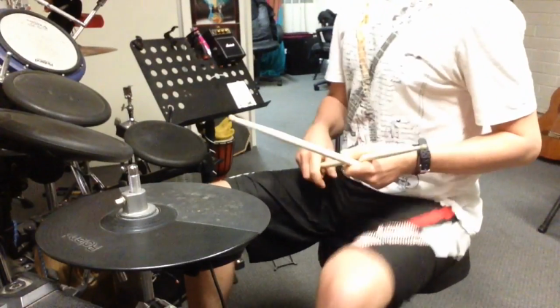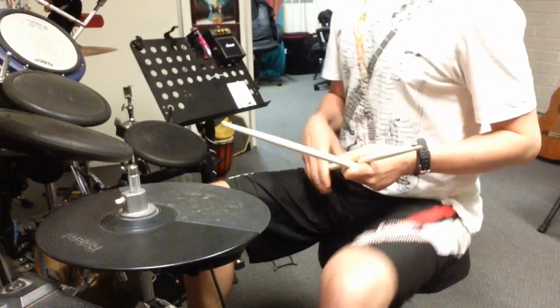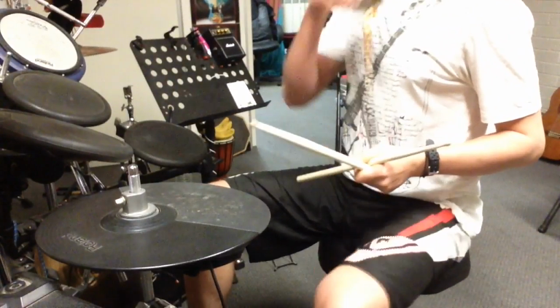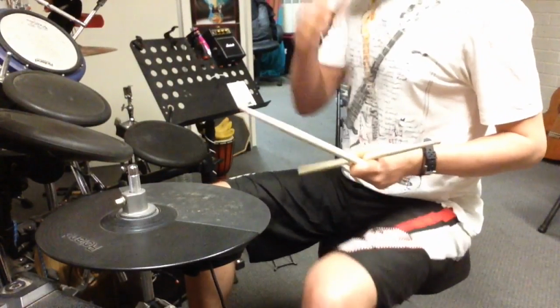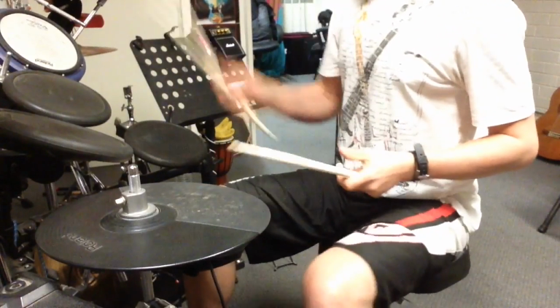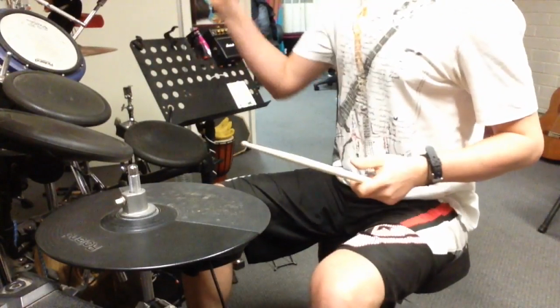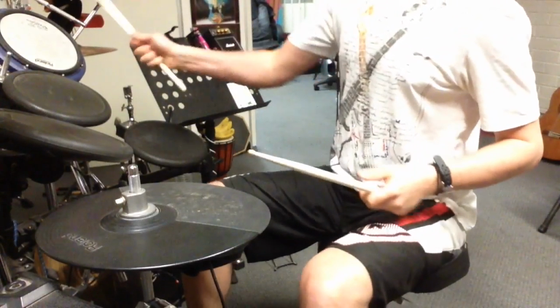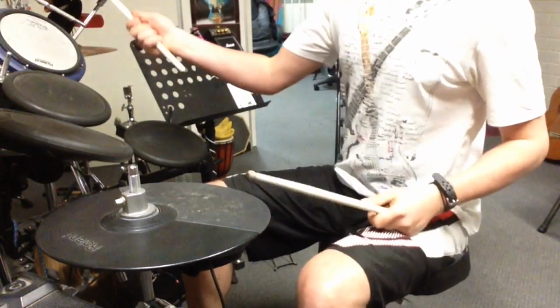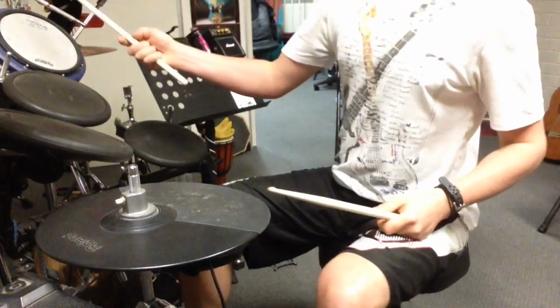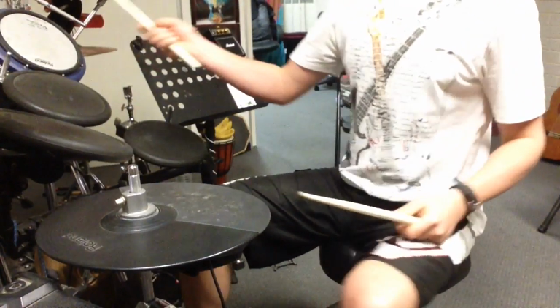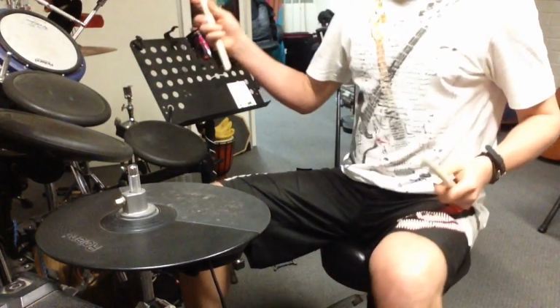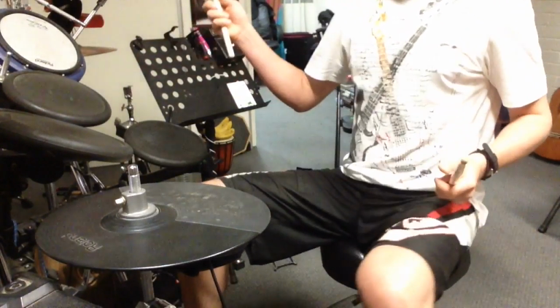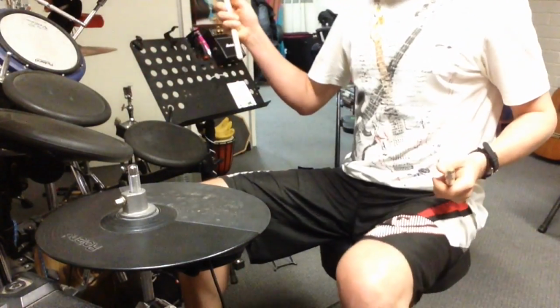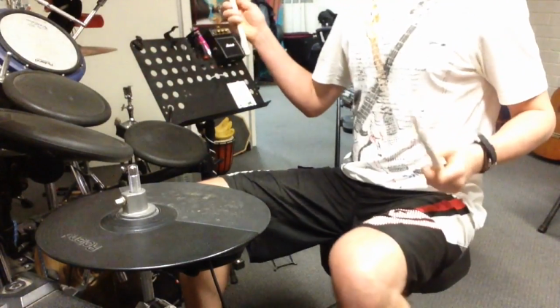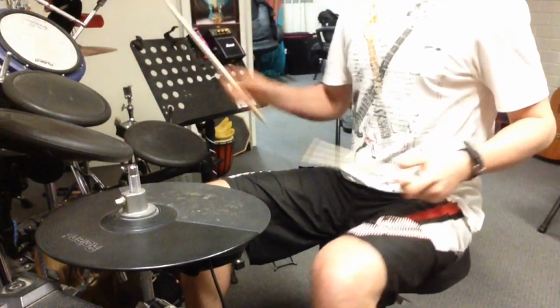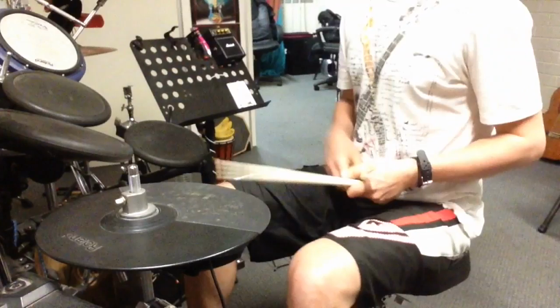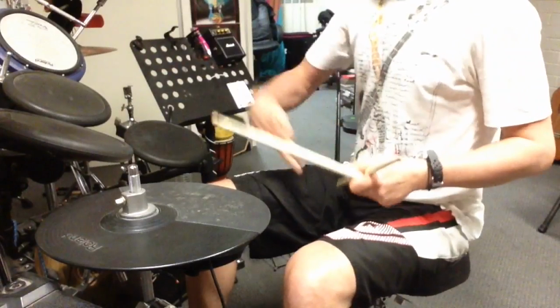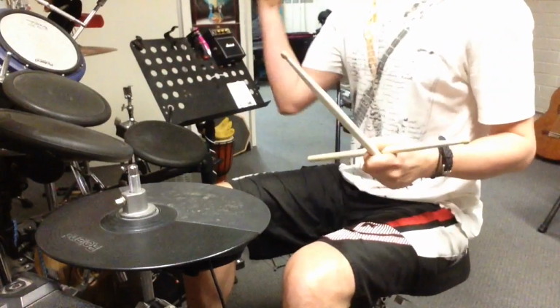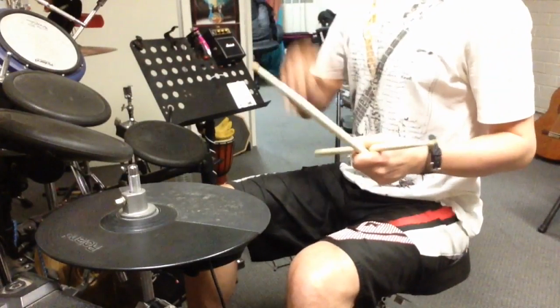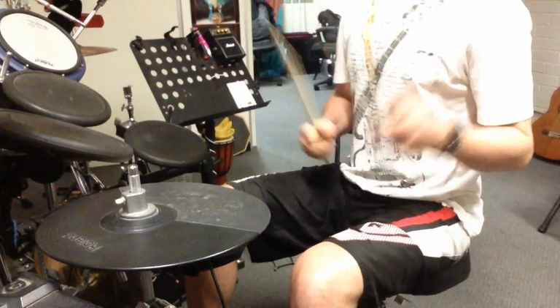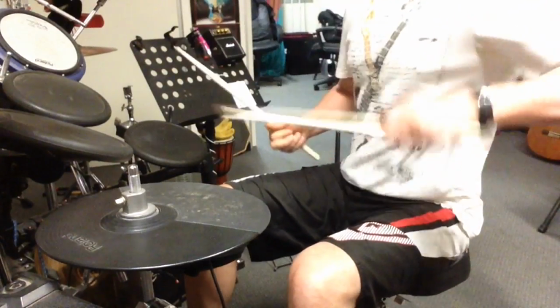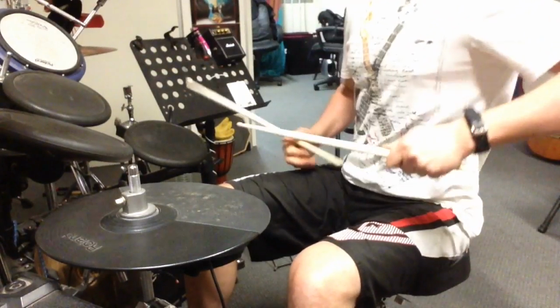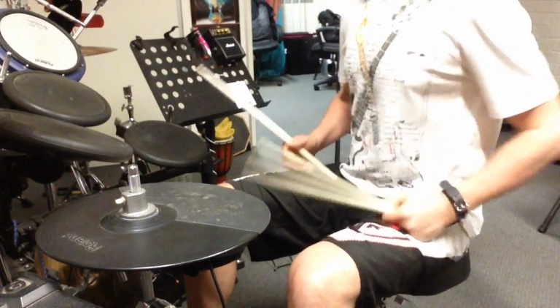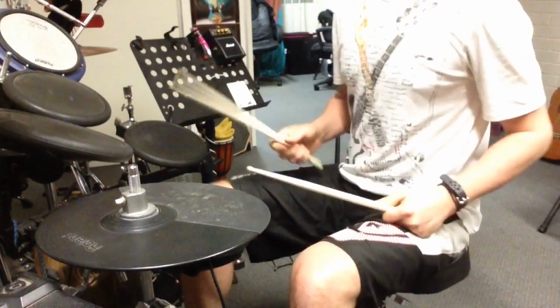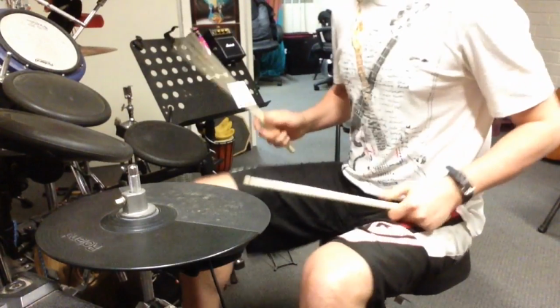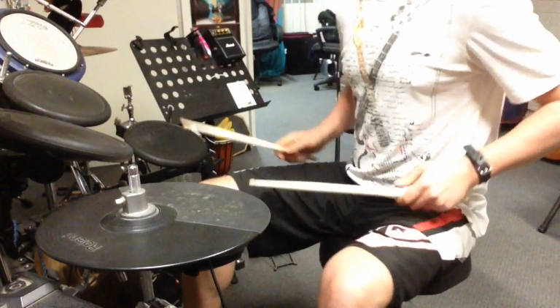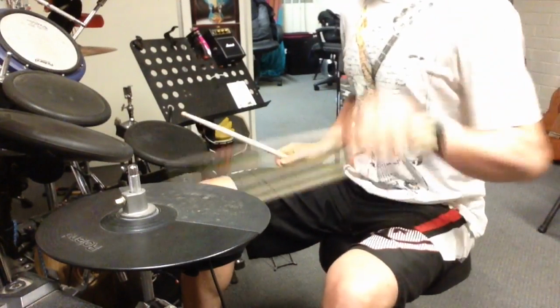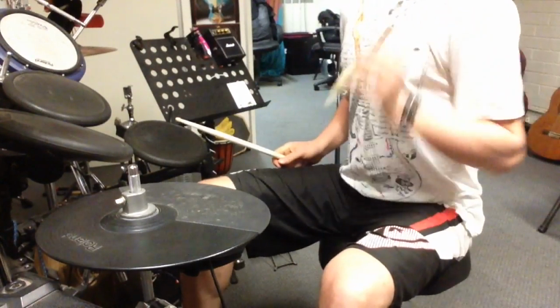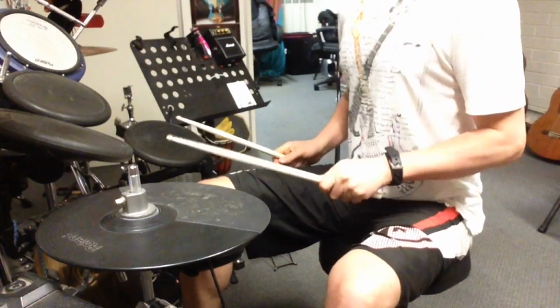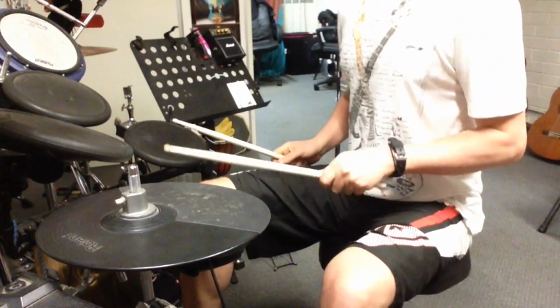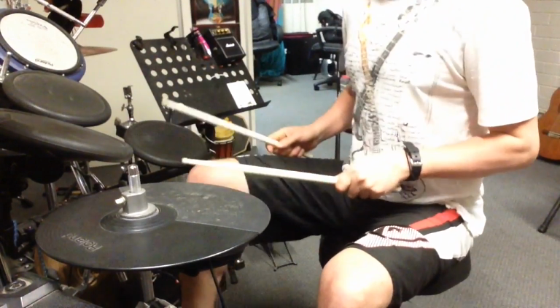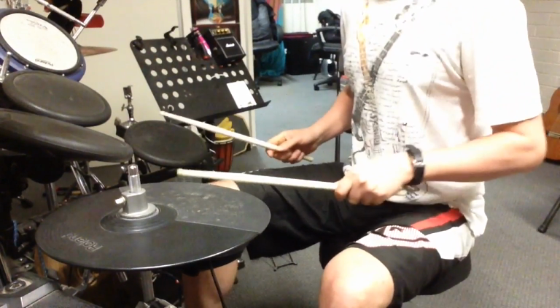Basically you're just changing what you do with your right hand on the cymbals with the subdivision. So we're doing one and three on the kick, two and four on the snare. We're going to do two bars of each.